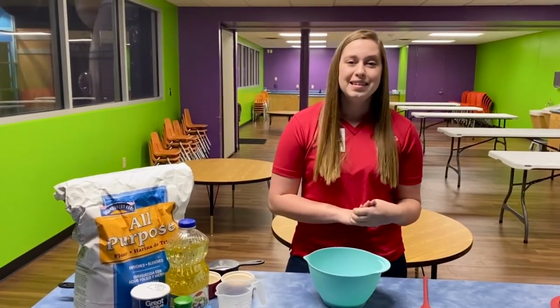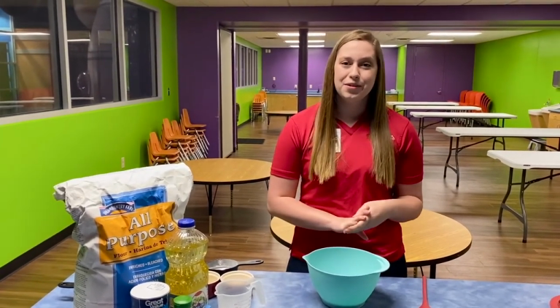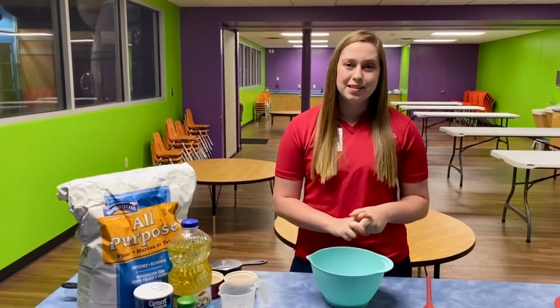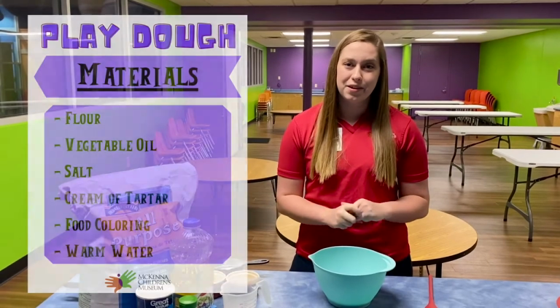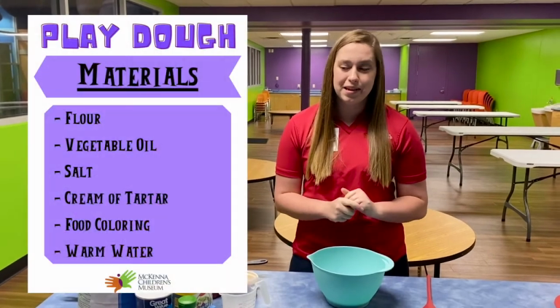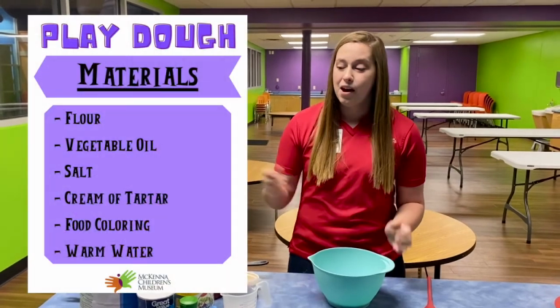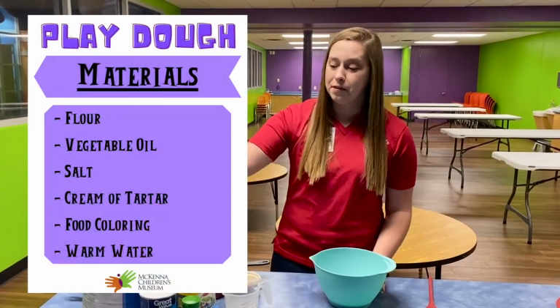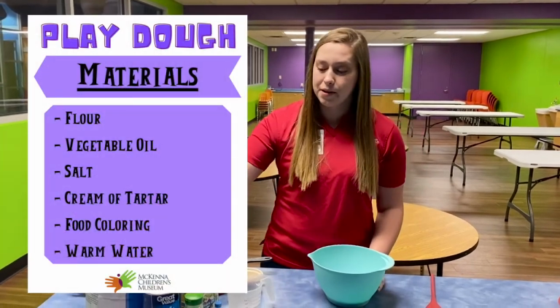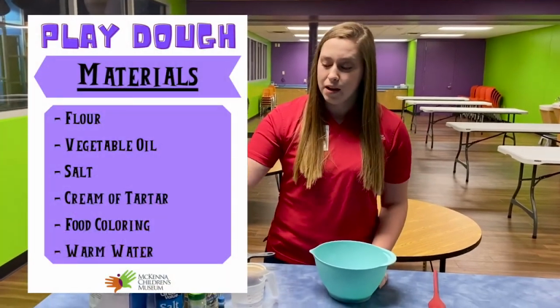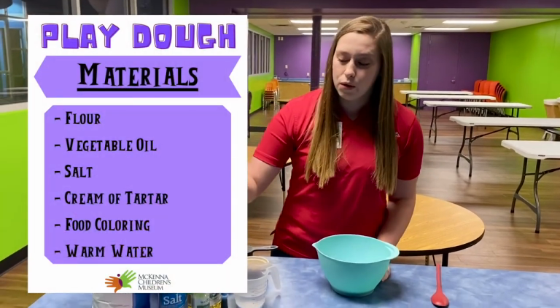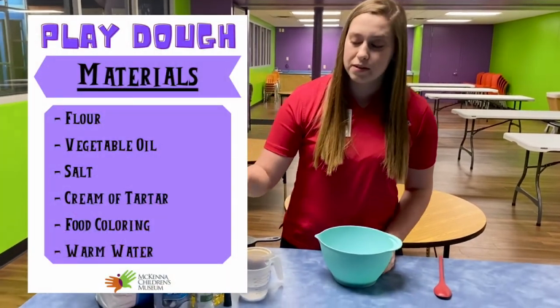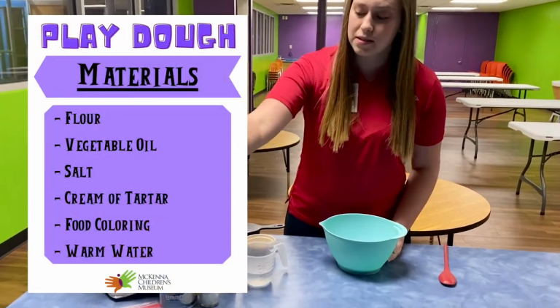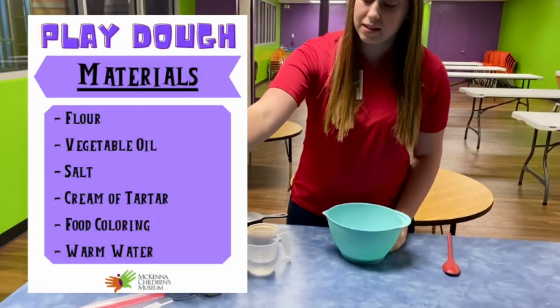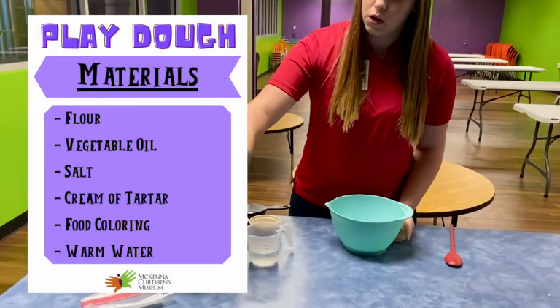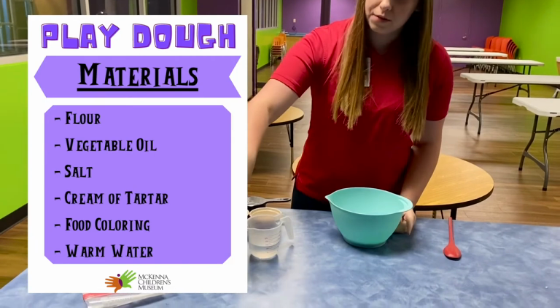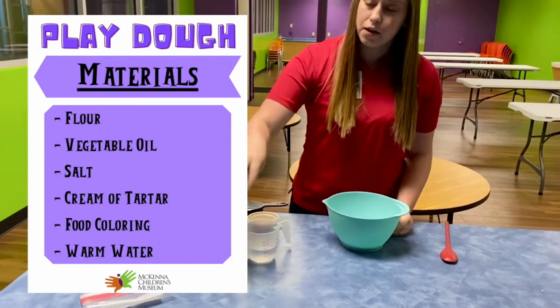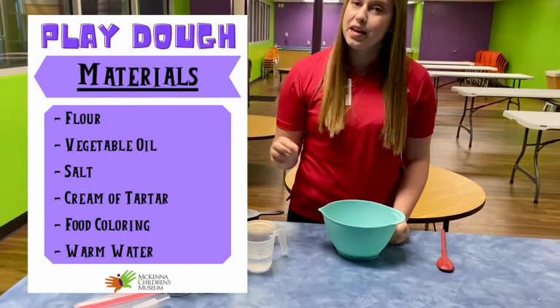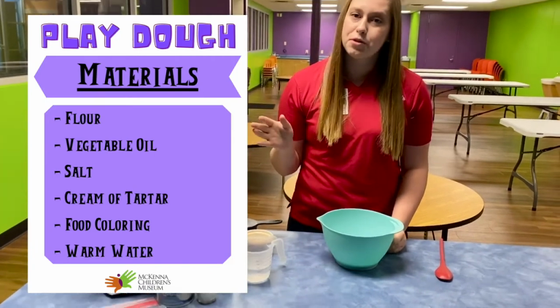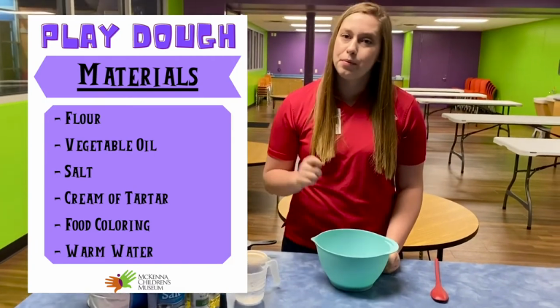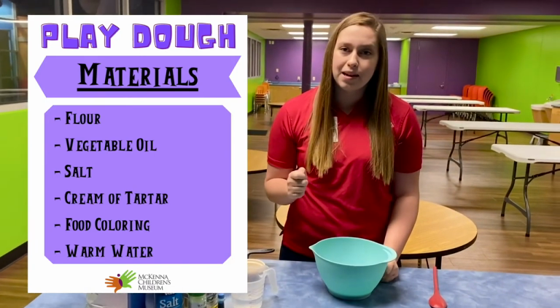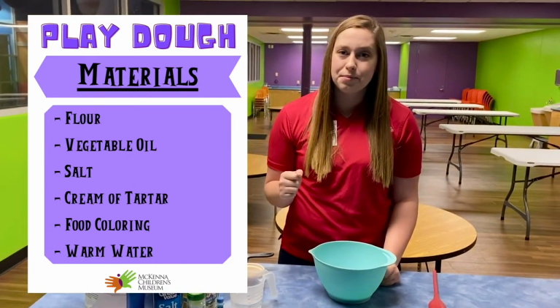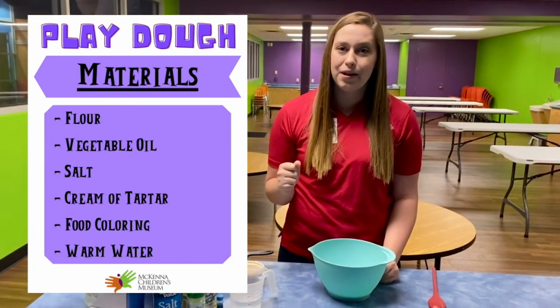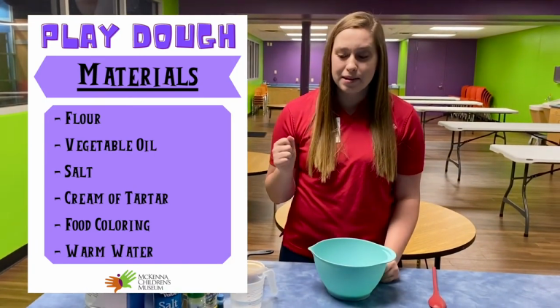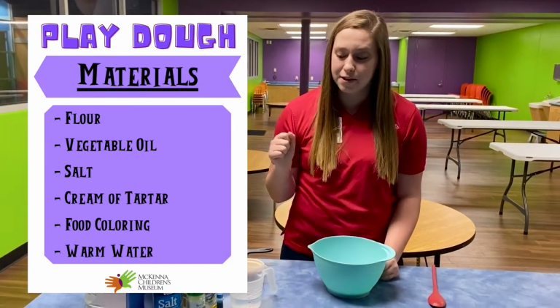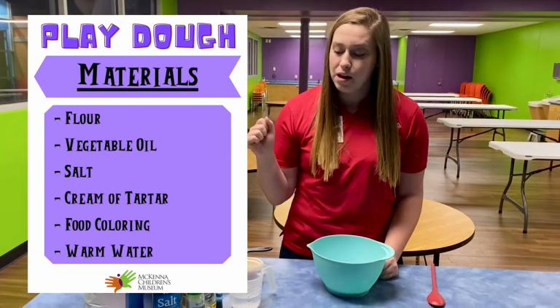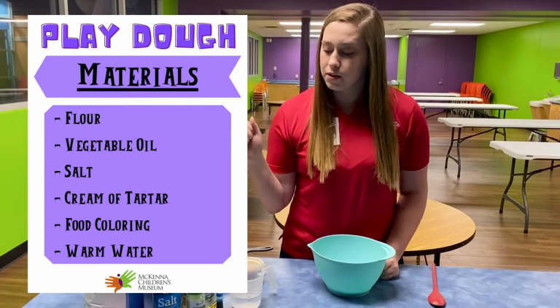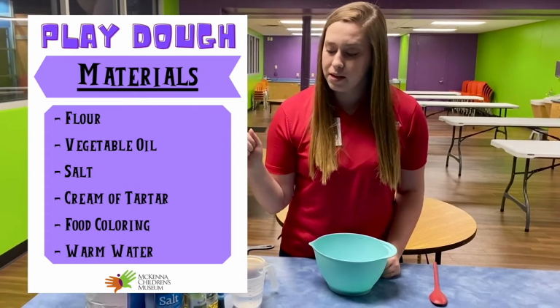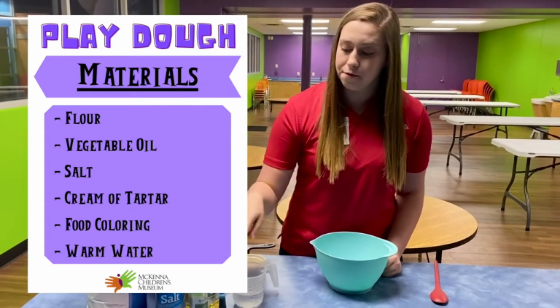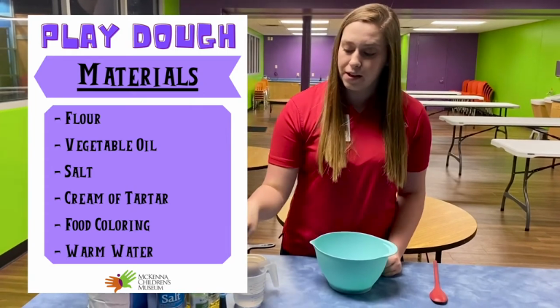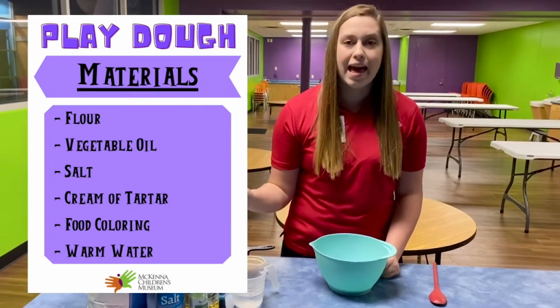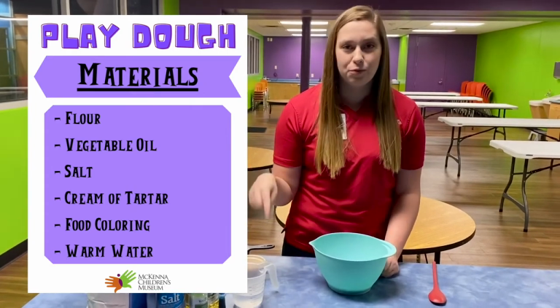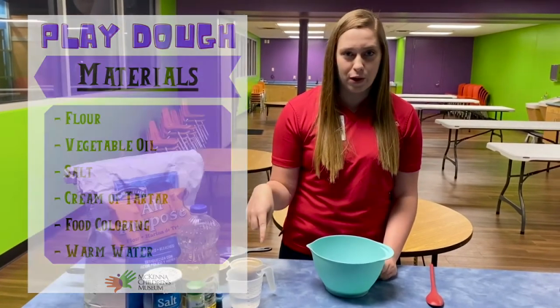So the ingredients that you're going to need are flour, oil, salt, and cream of tartar — which is optional, but we found that it makes our Play-Doh a little bit softer. We're also going to be using food coloring and some warm water.